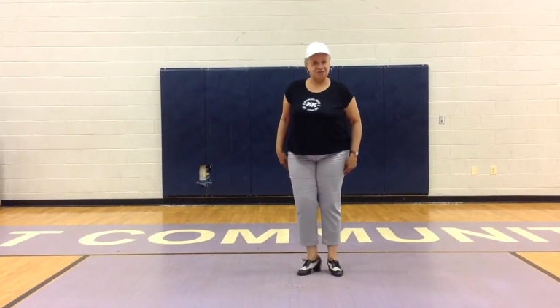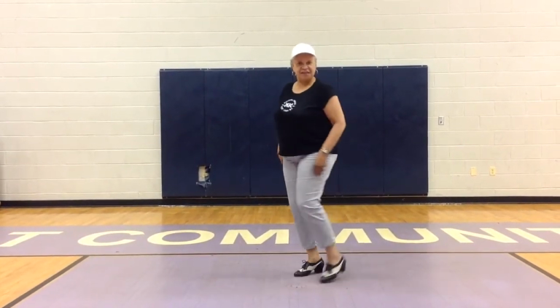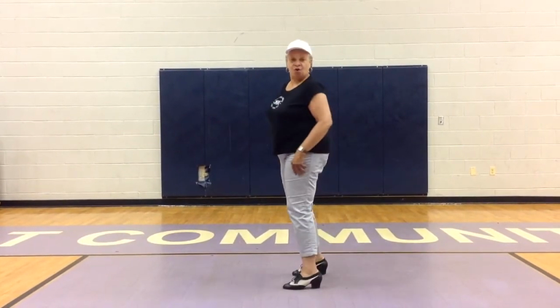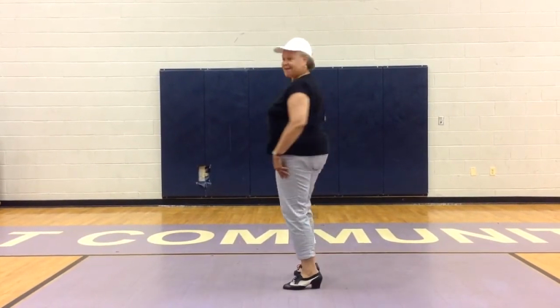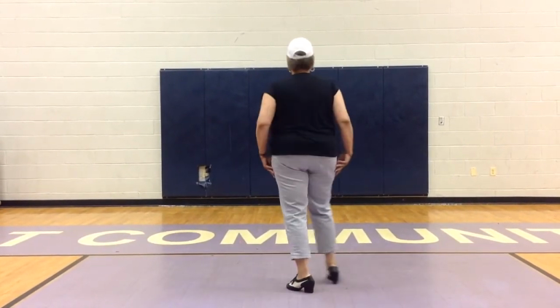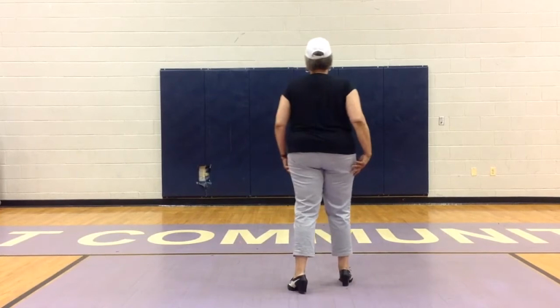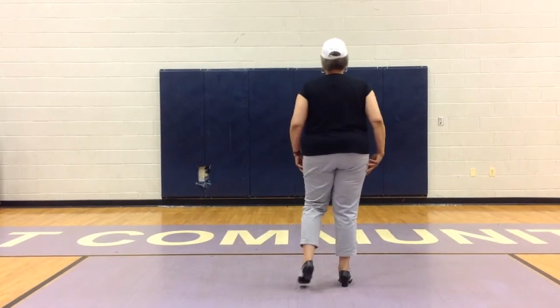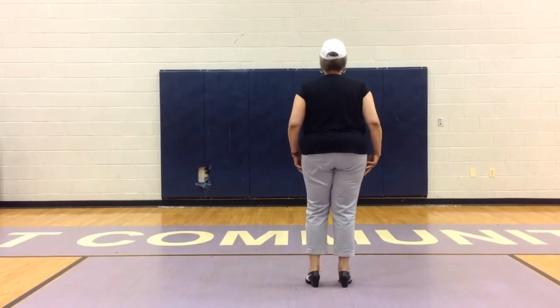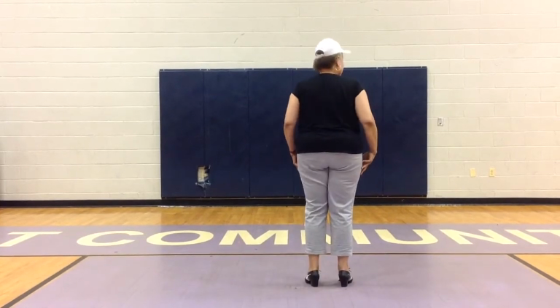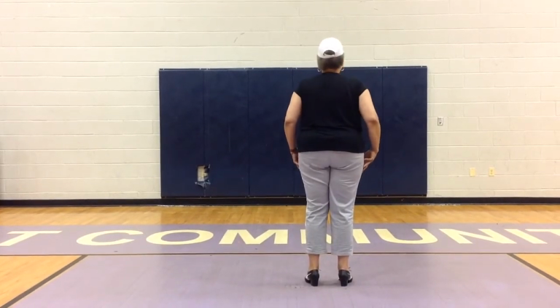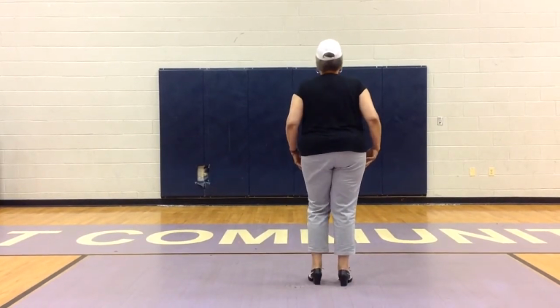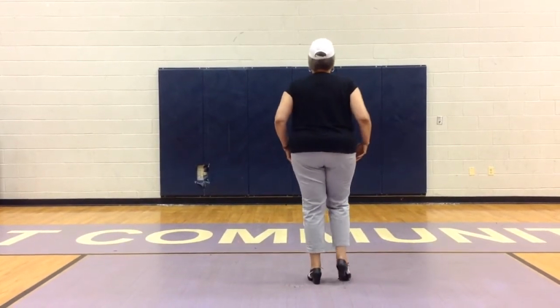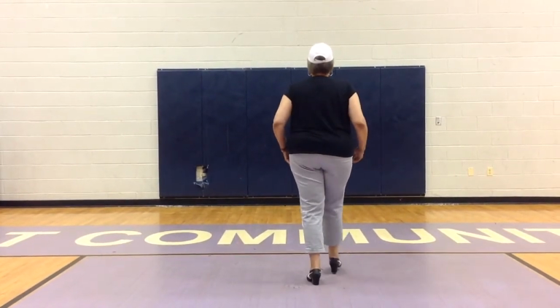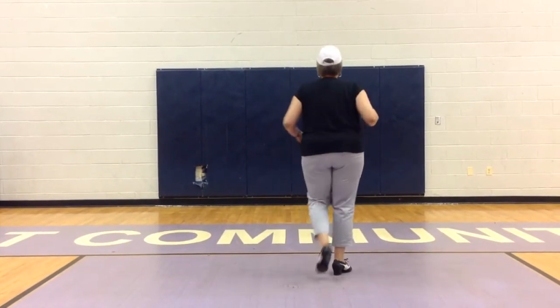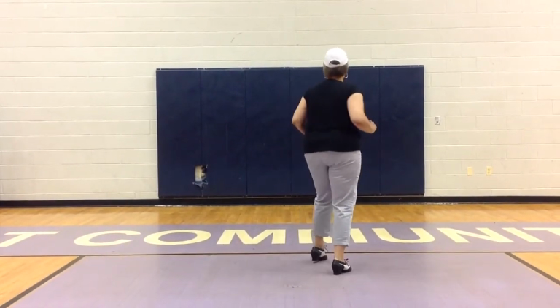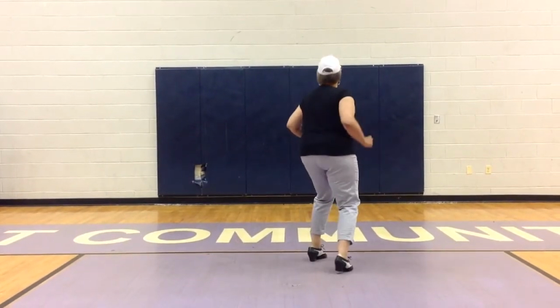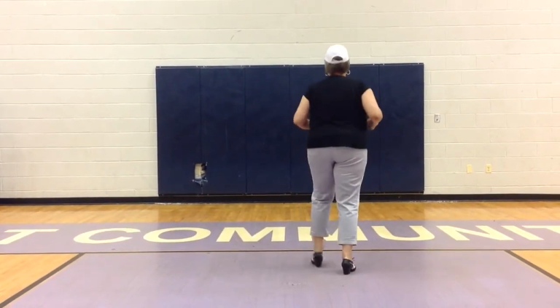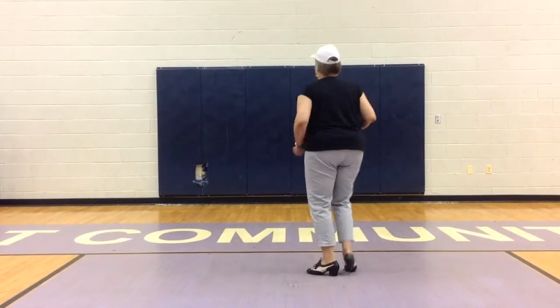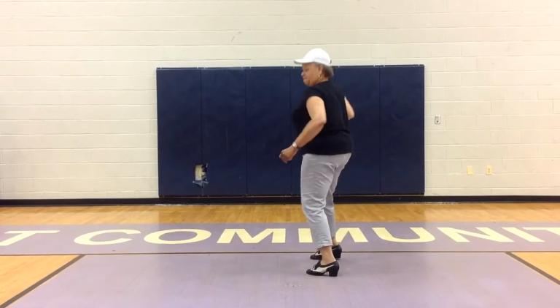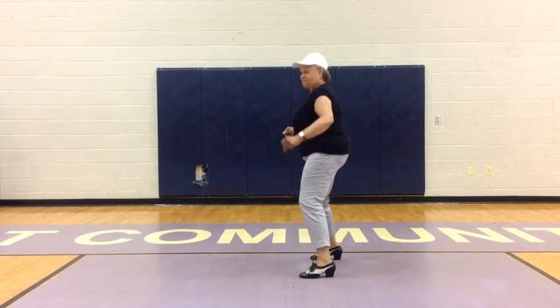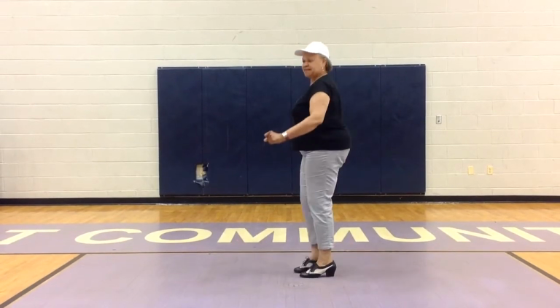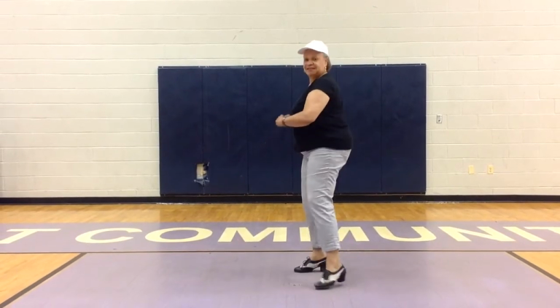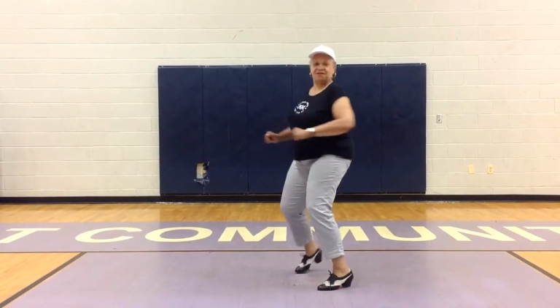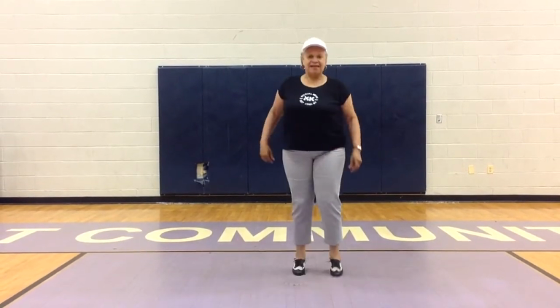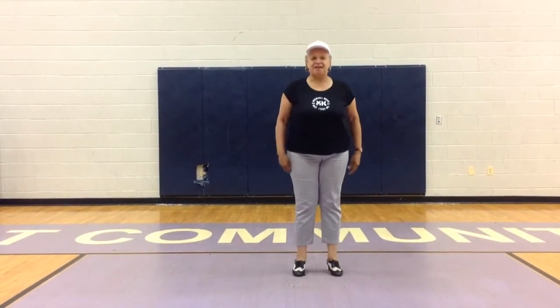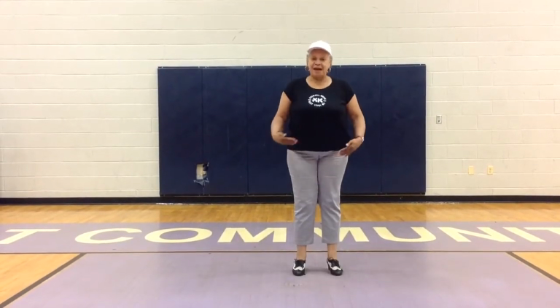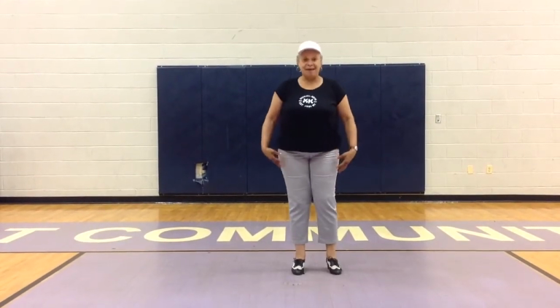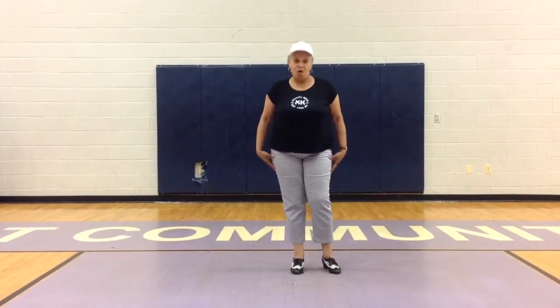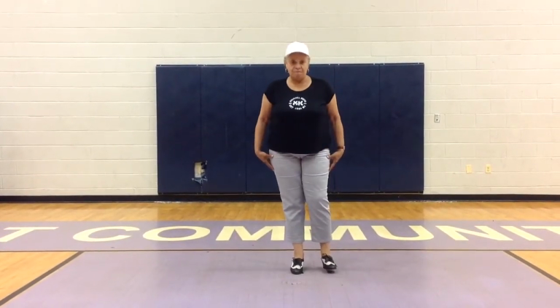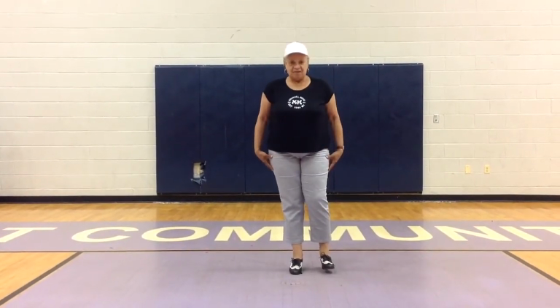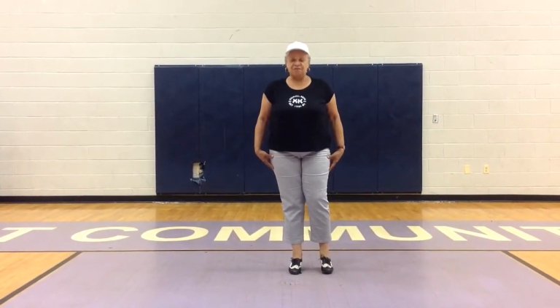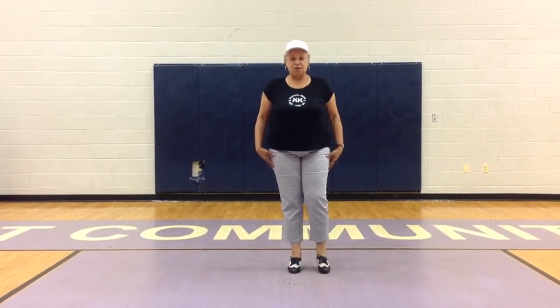Let's try that again — that whole eight count. Five, six, seven — and one and two and three and four, five and six, seven and eight. Now I'm at the back wall. That's the first part — verse eight beats. The second eight.